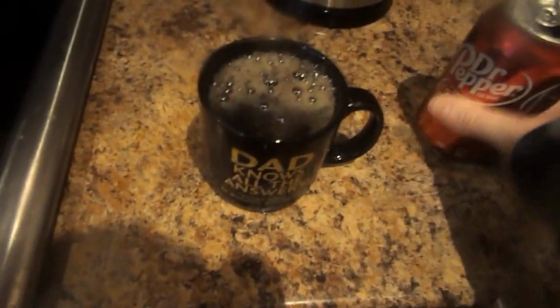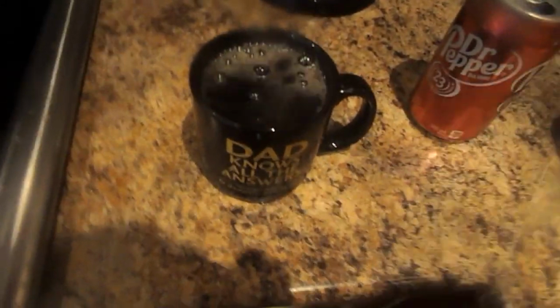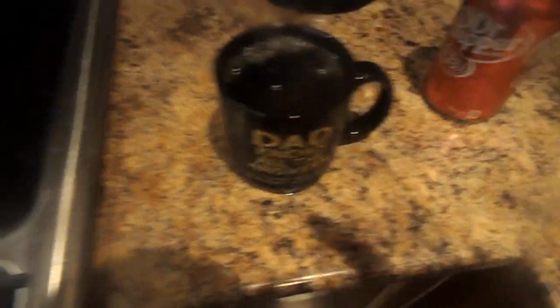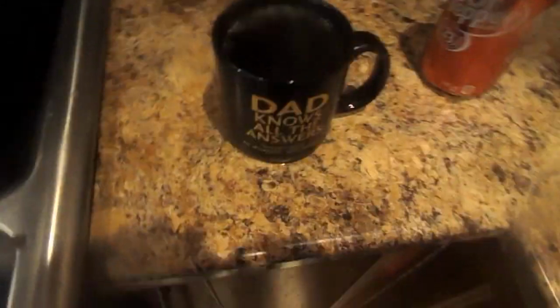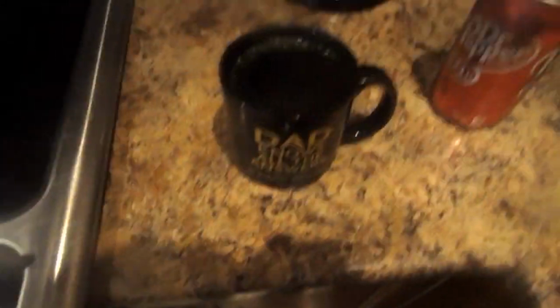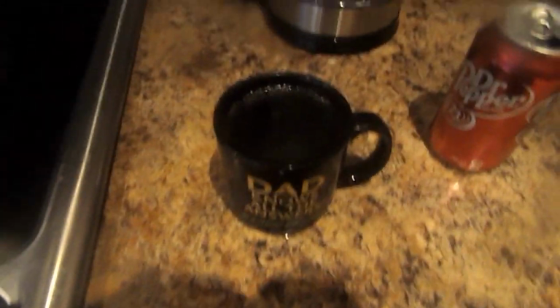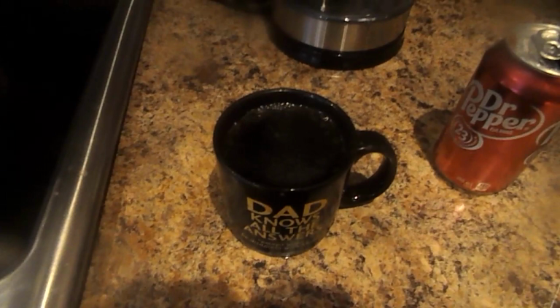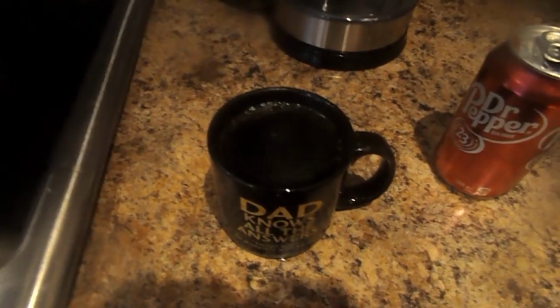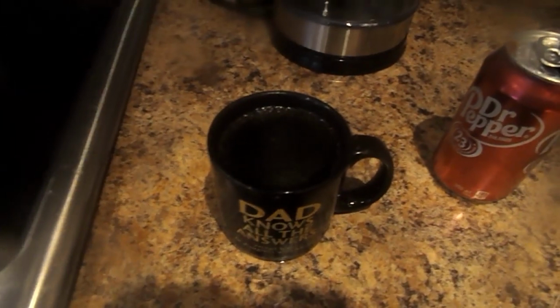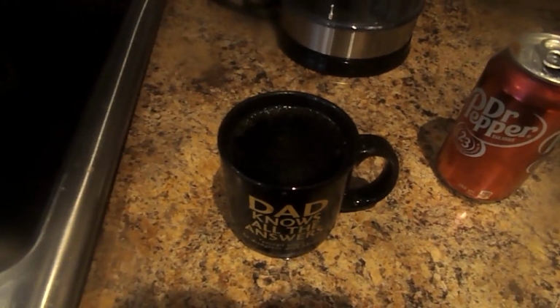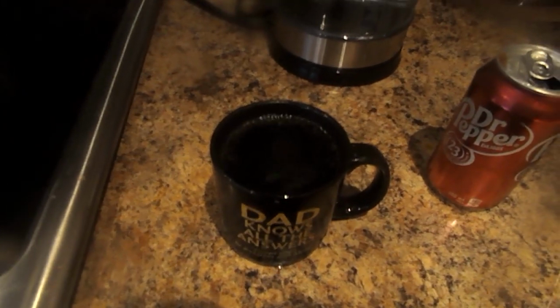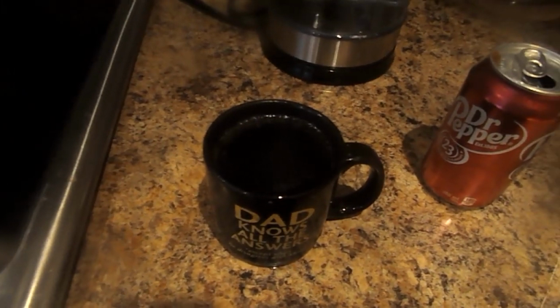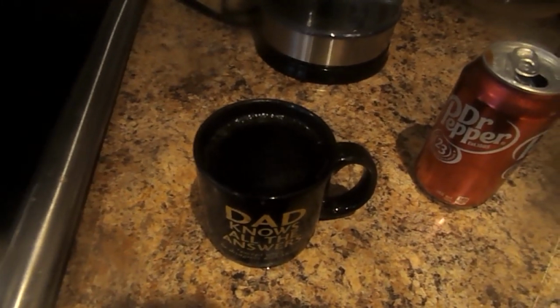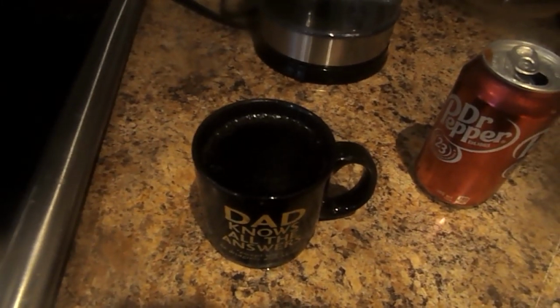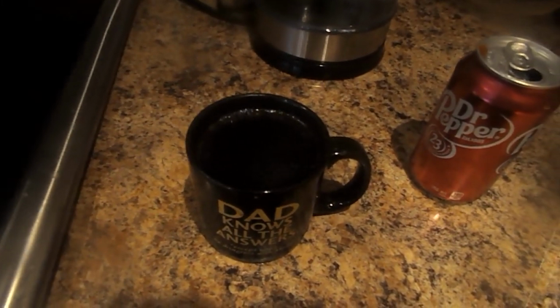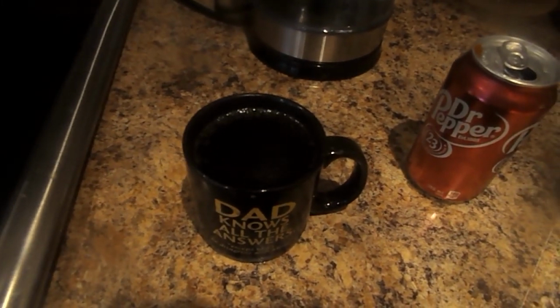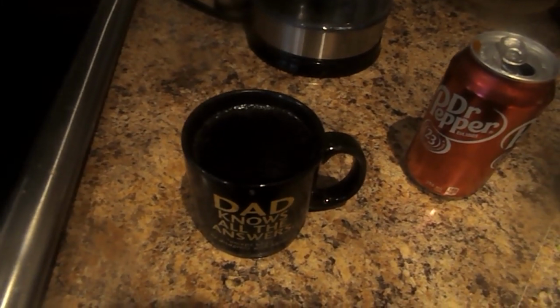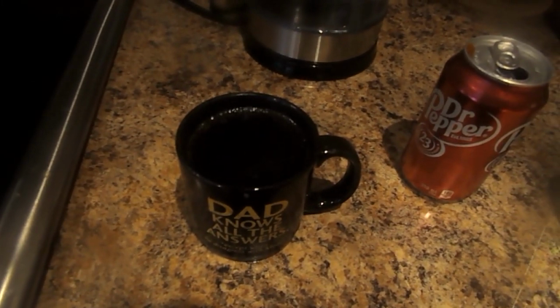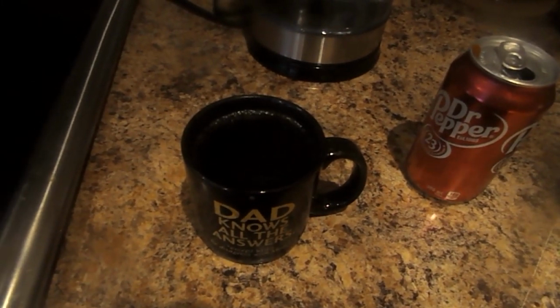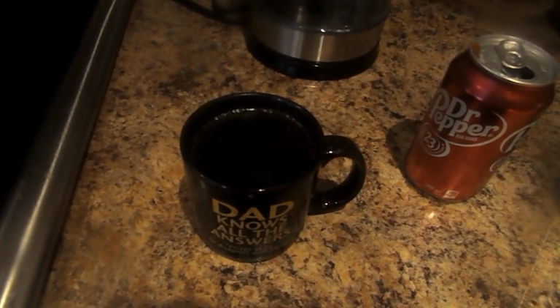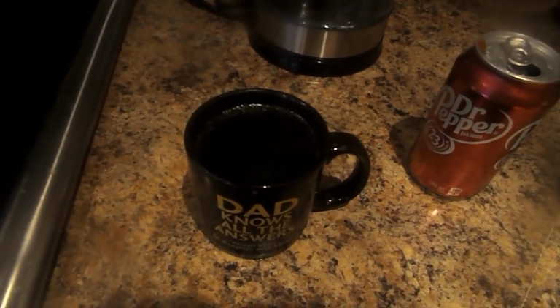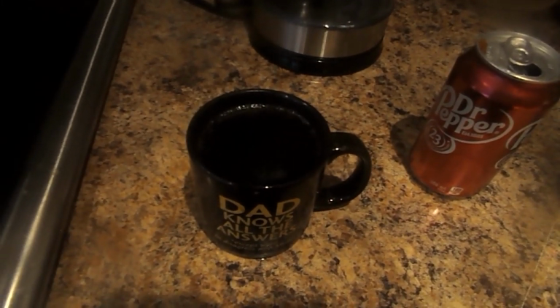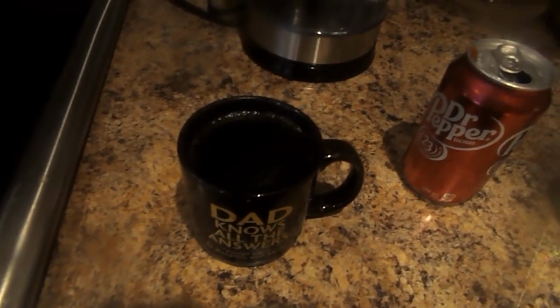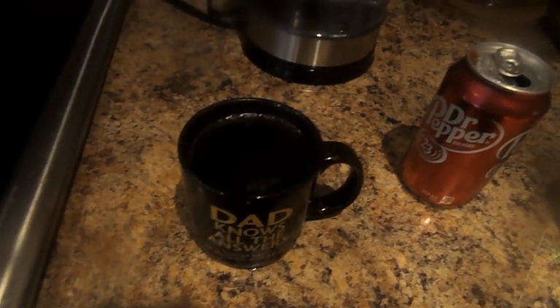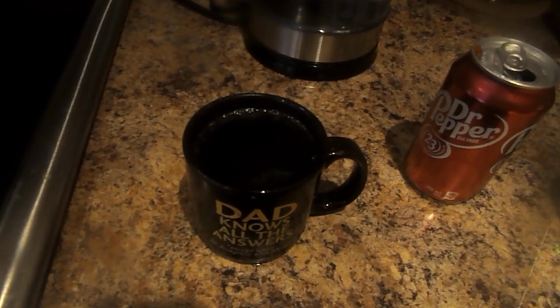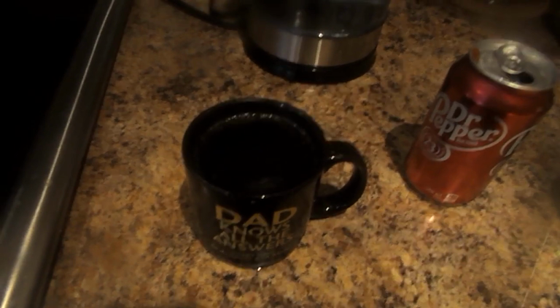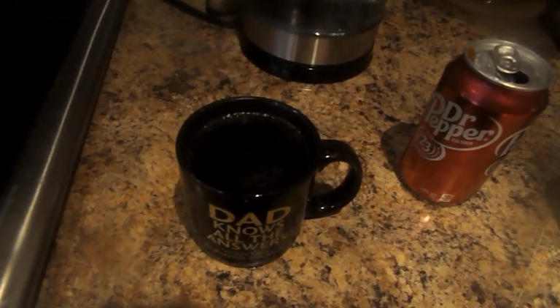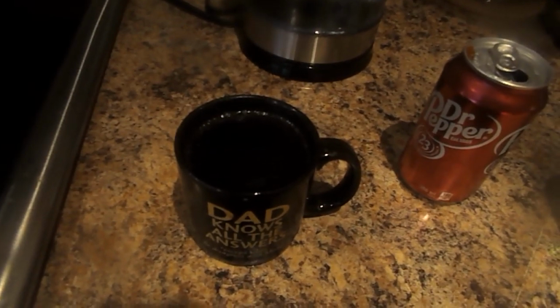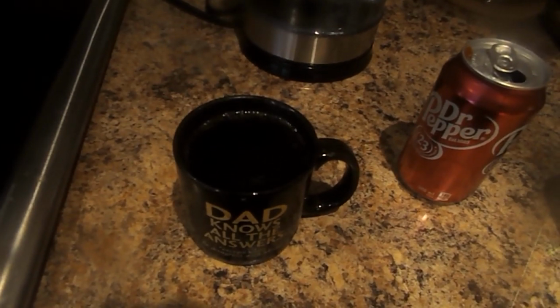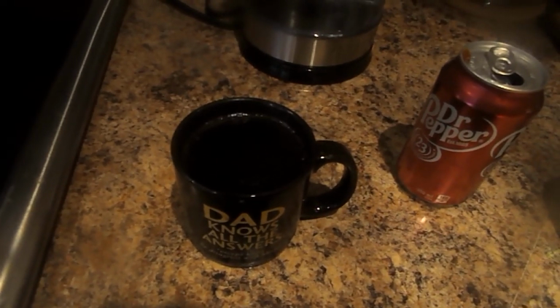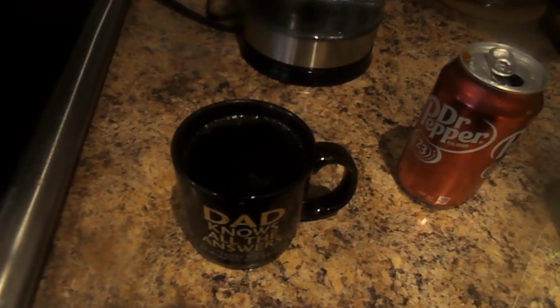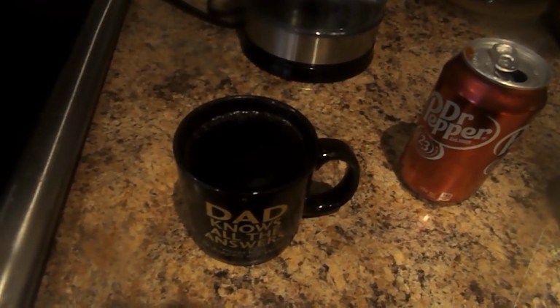And there you go. Here's your Dr. Pepper Cucumber Melon. Enjoy it, taste it, and drink it.